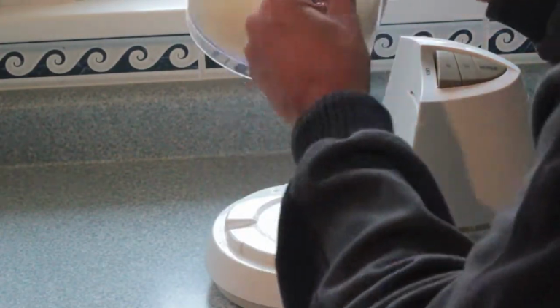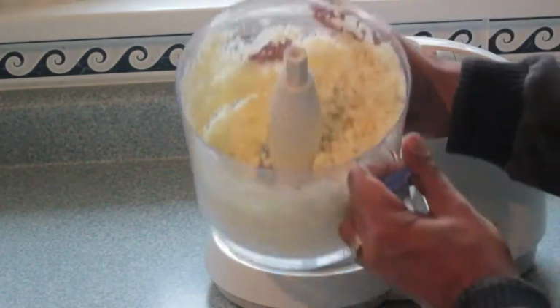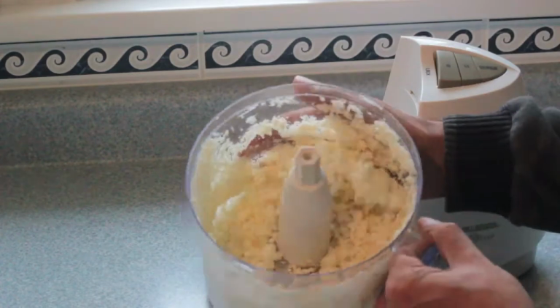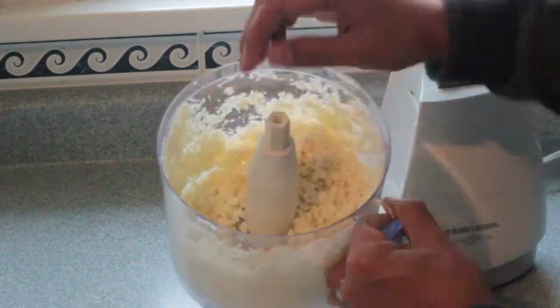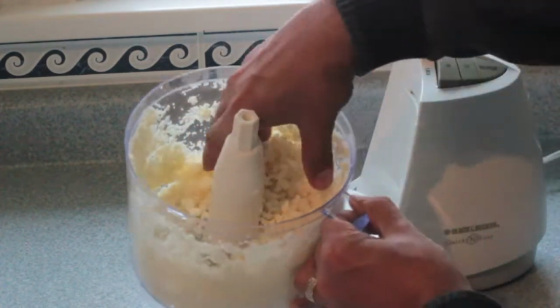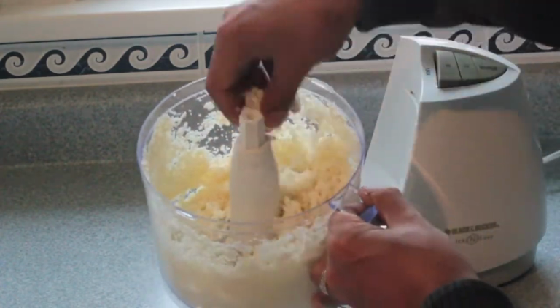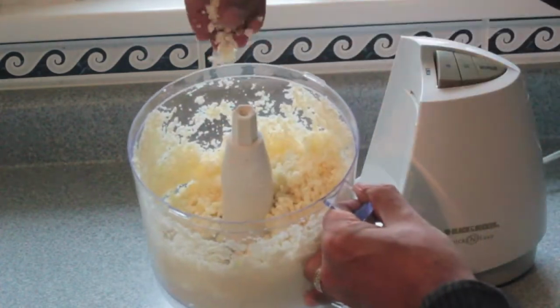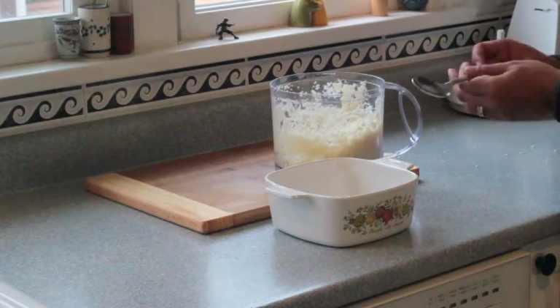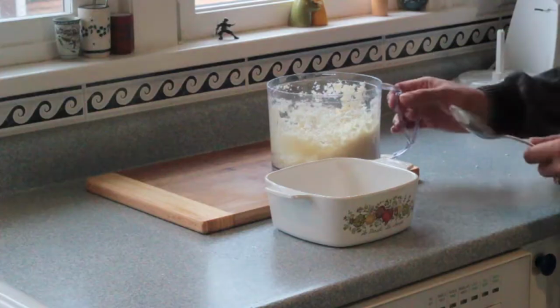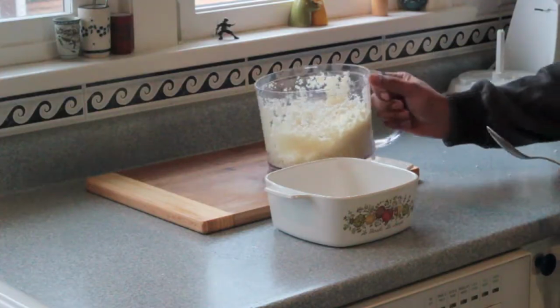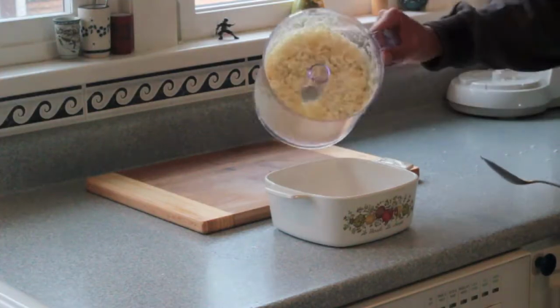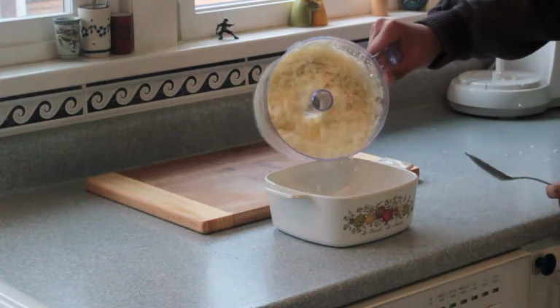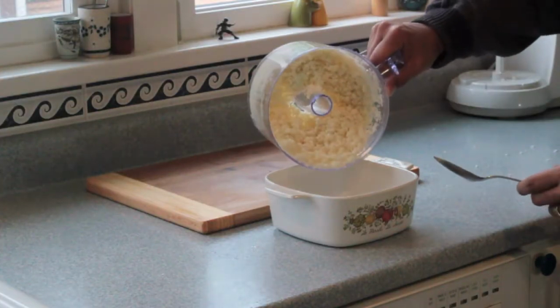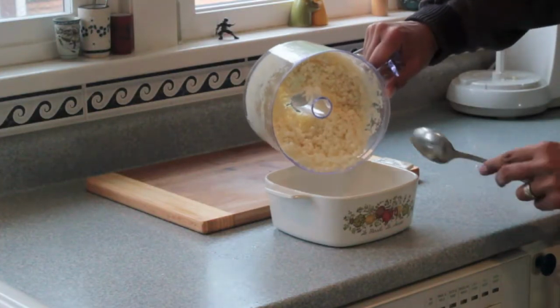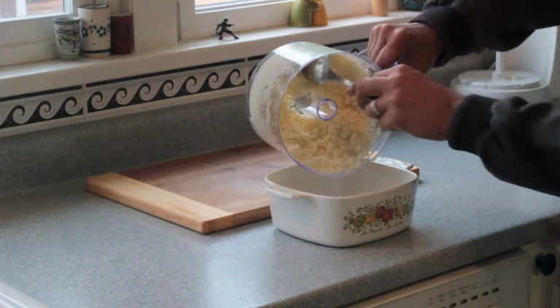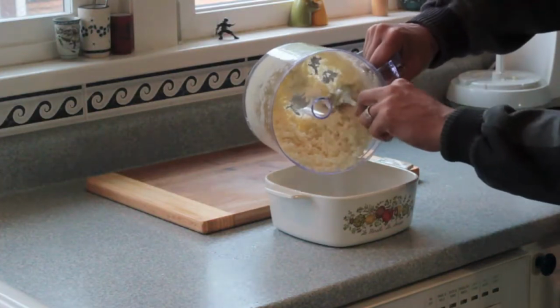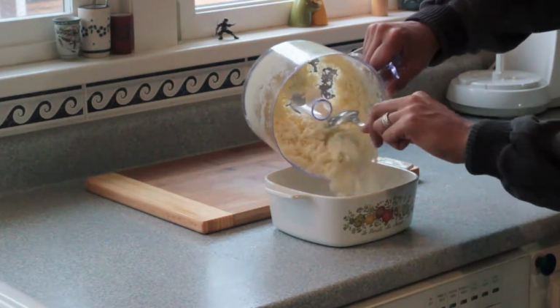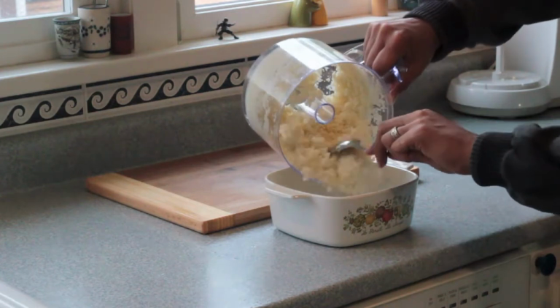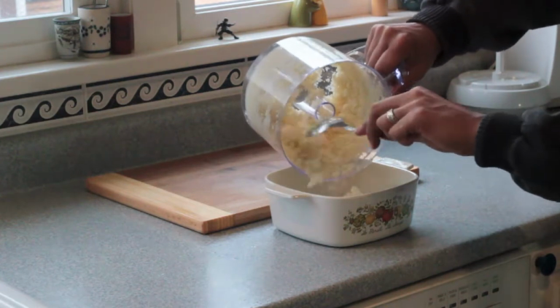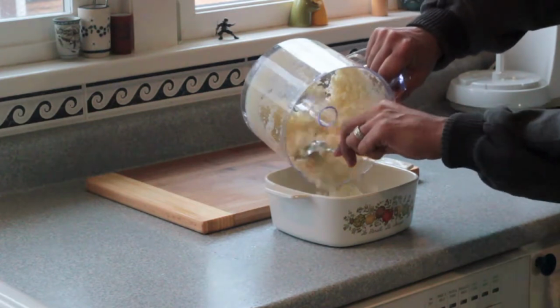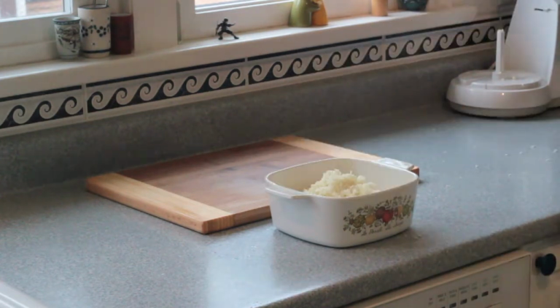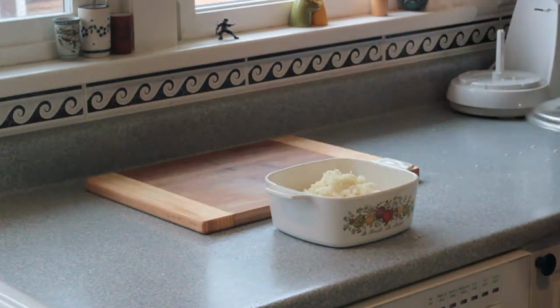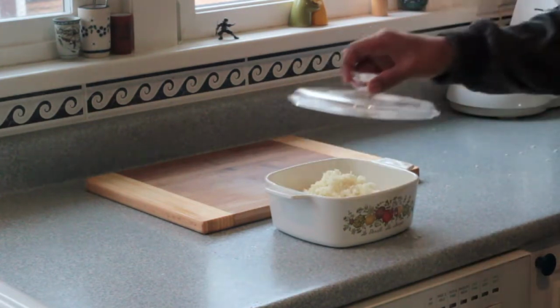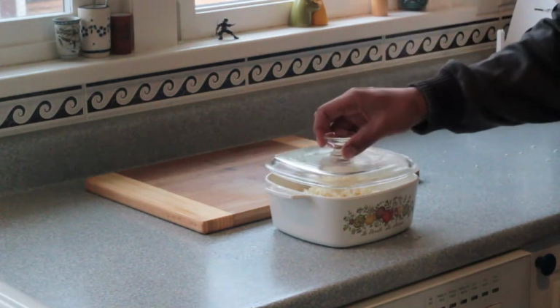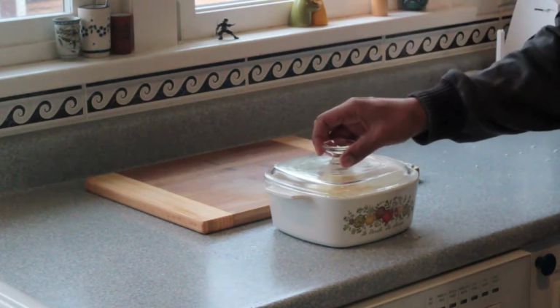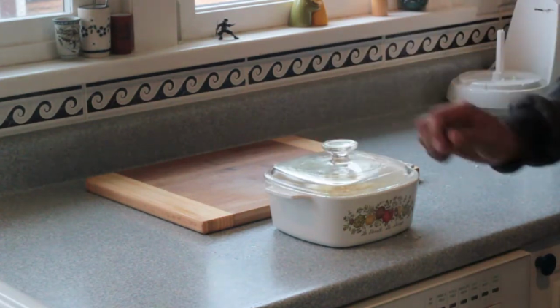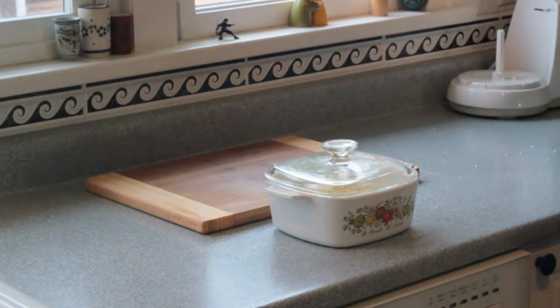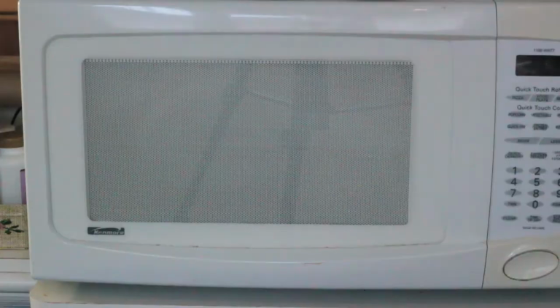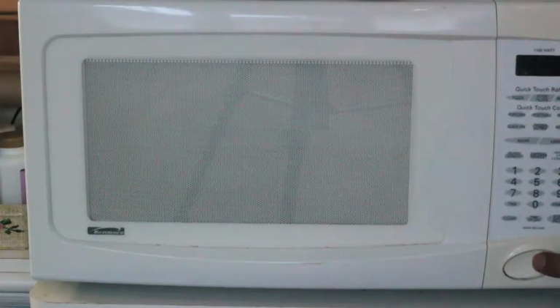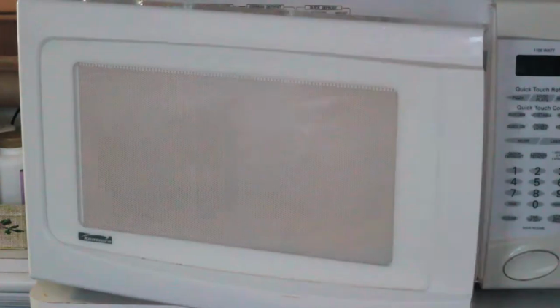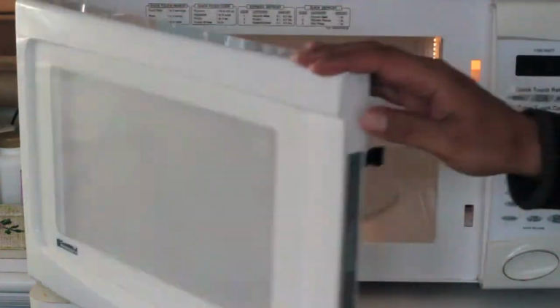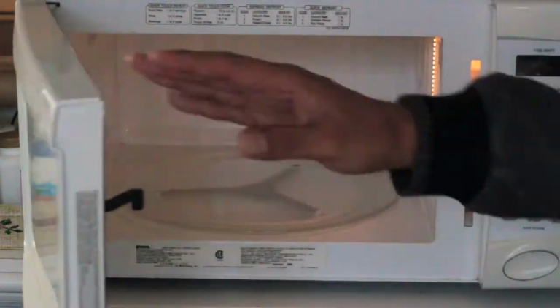But you still need to cook it. The best way to cook it is to put it in the Corningware with a loose fitting lid and microwave it for about five minutes.